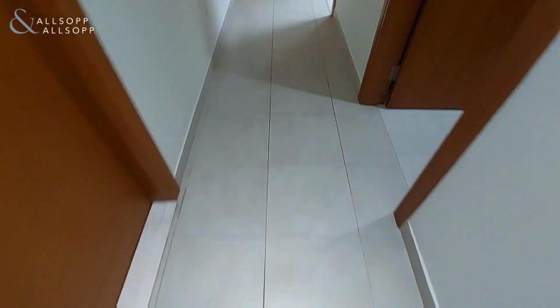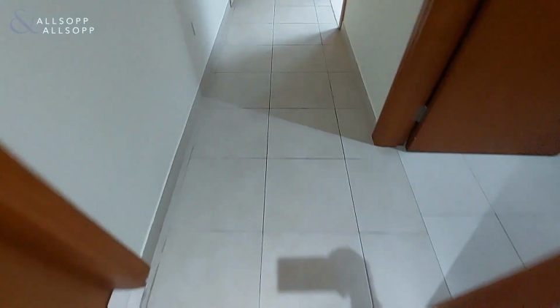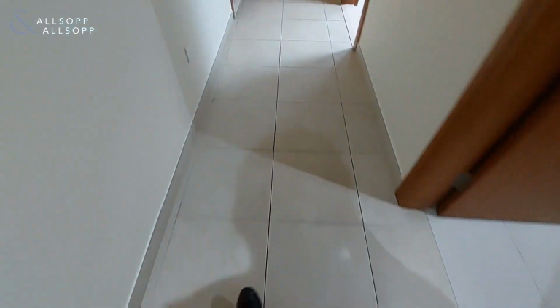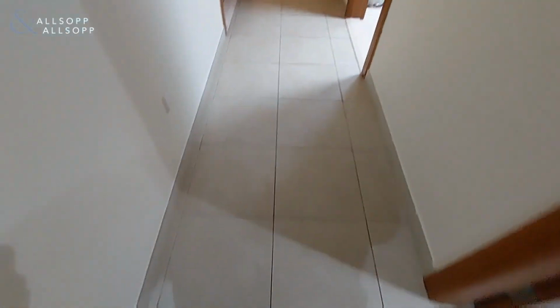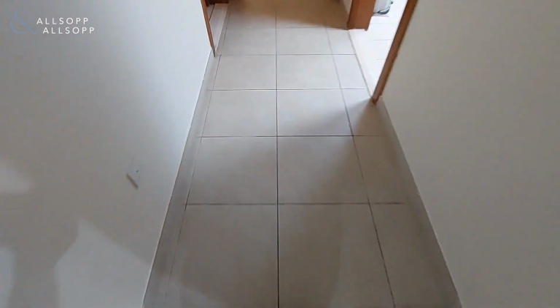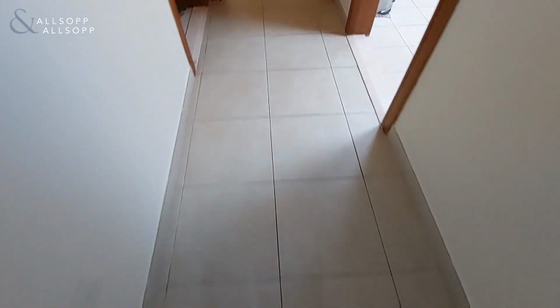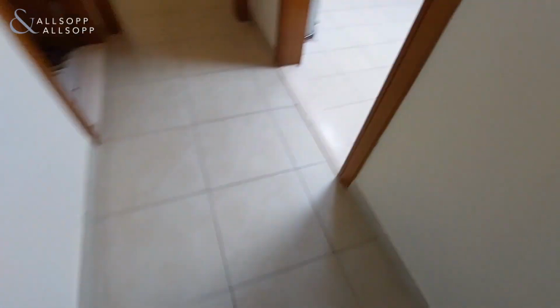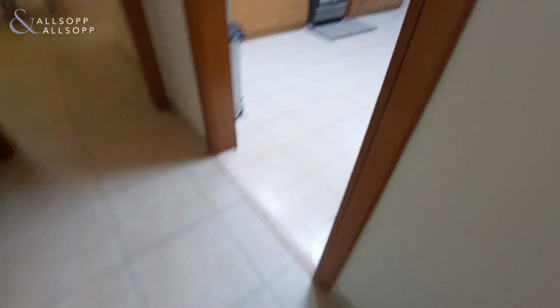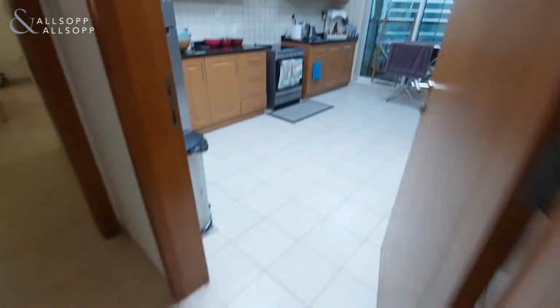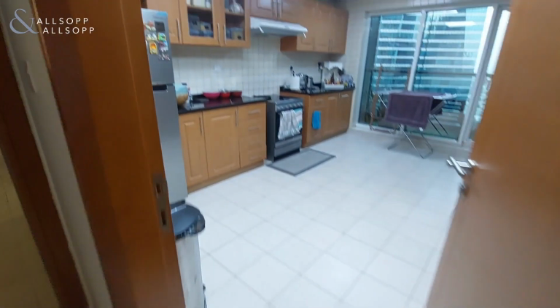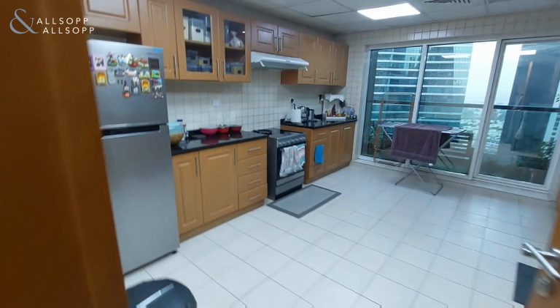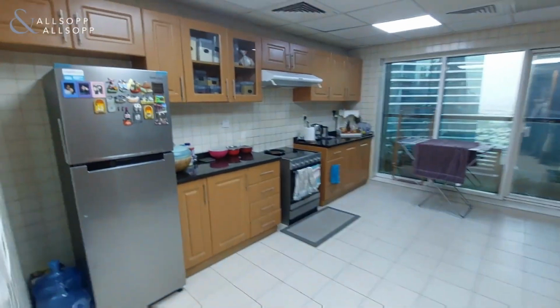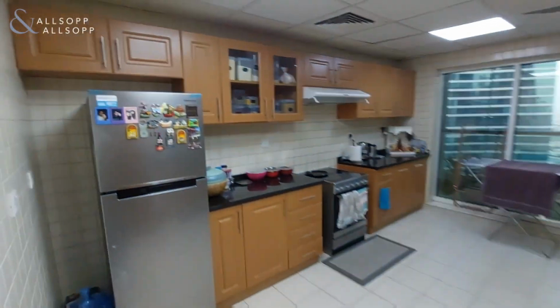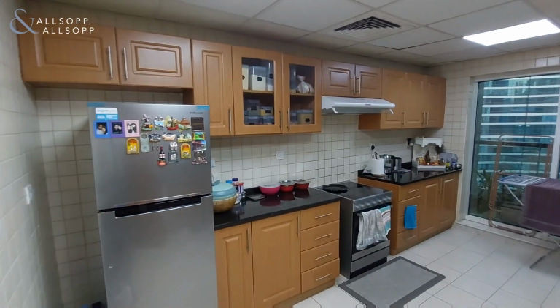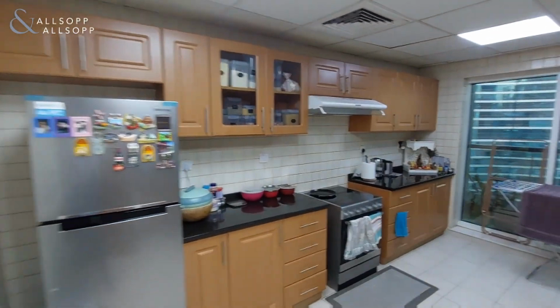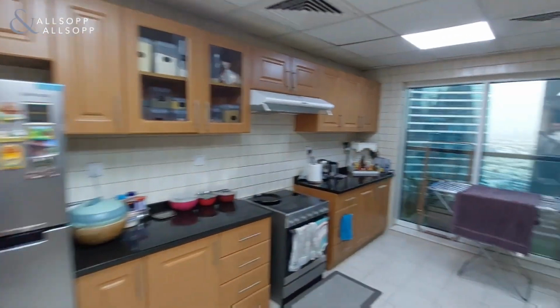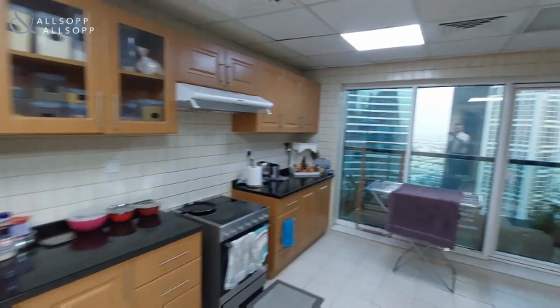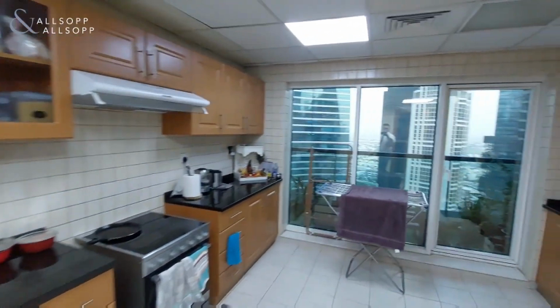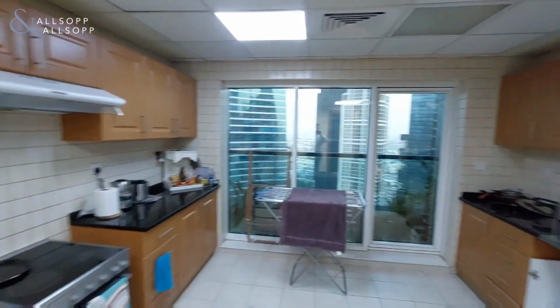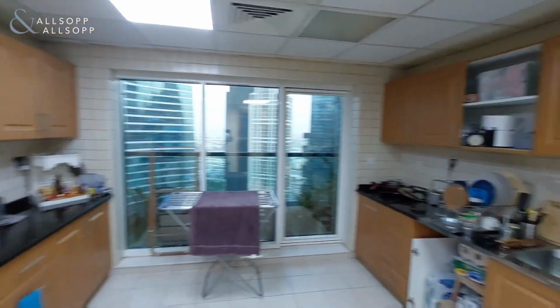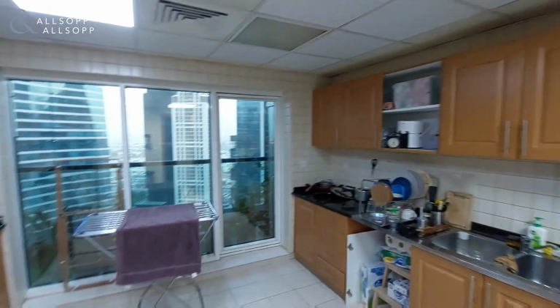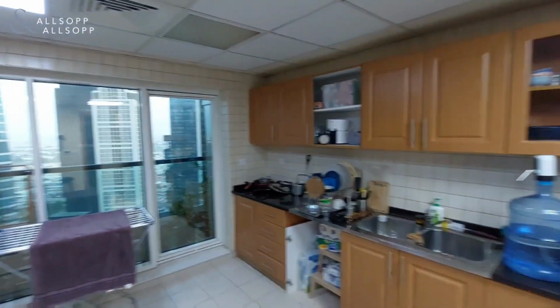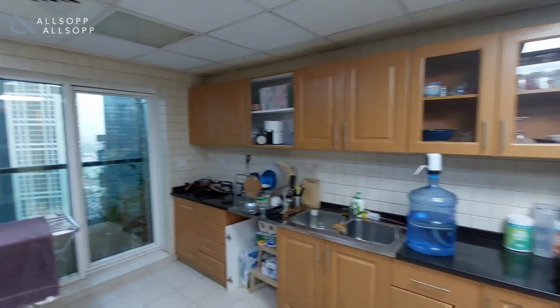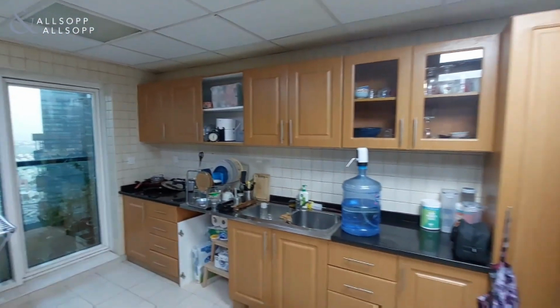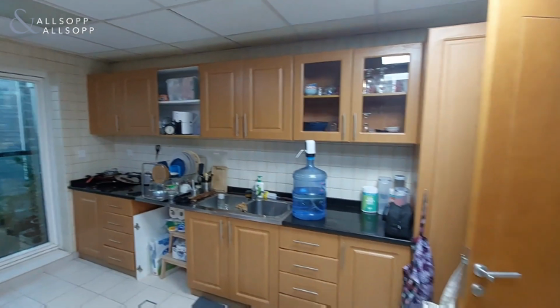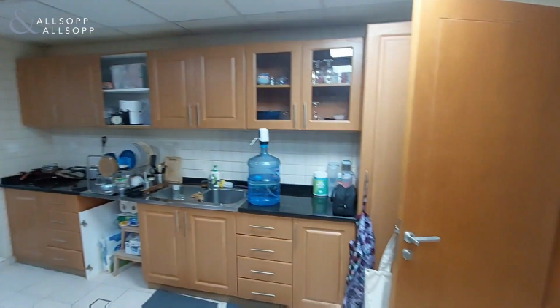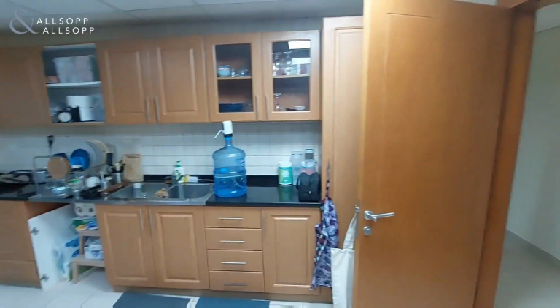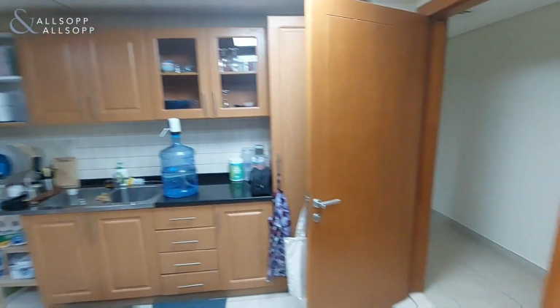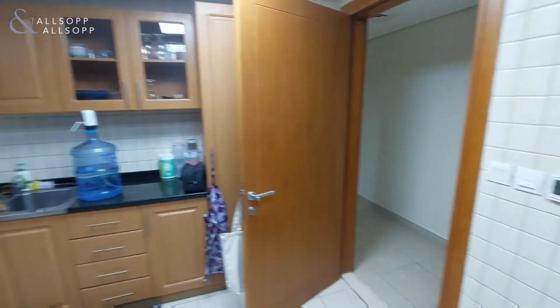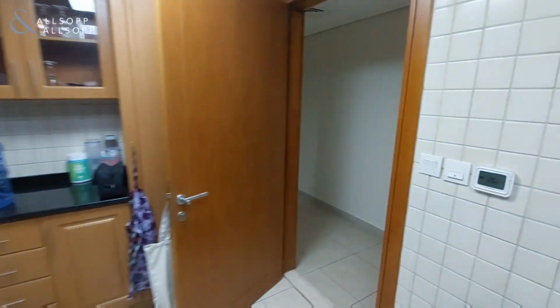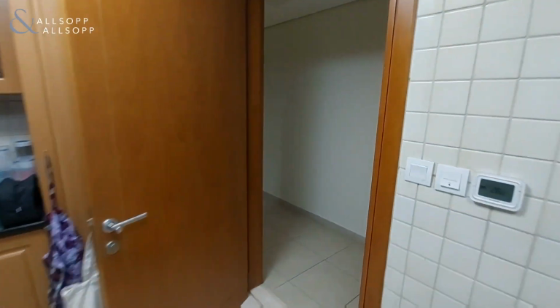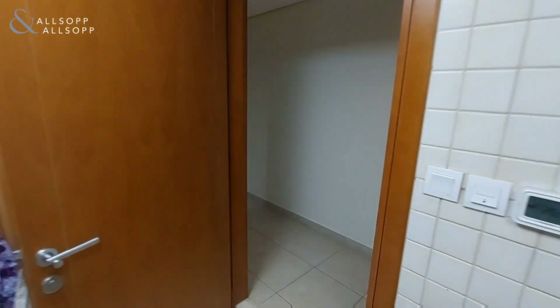If we make our way back down to the kitchen area, all the appliances are included in the kitchen. If you are interested in this, please contact me on 058 576 3566. Thank you.